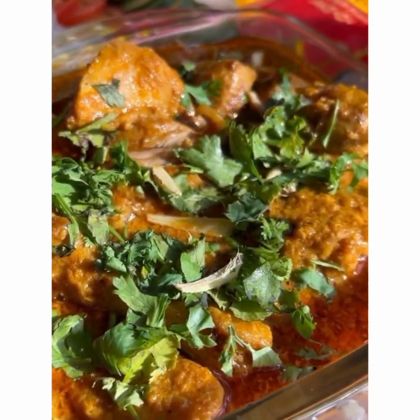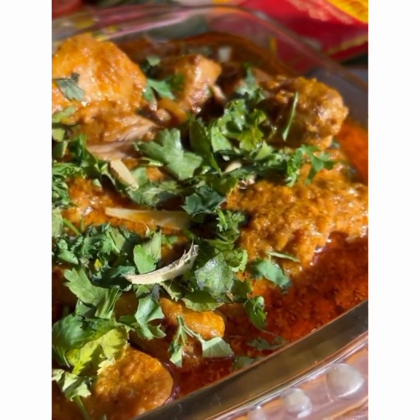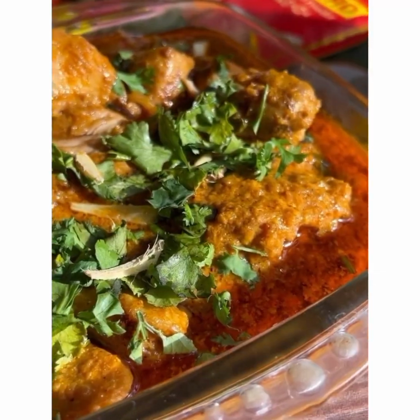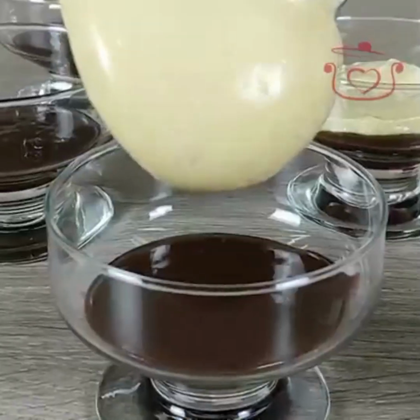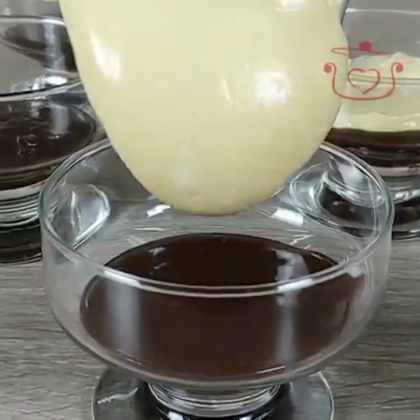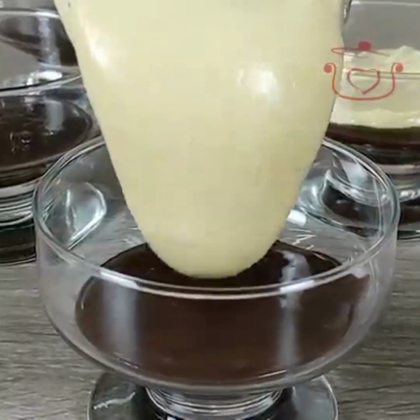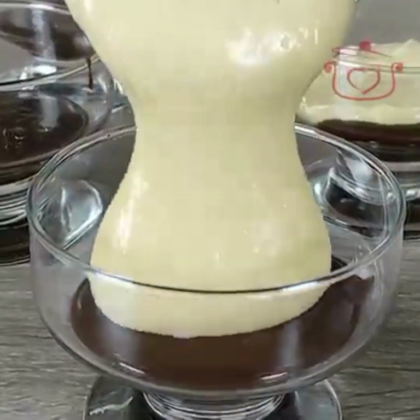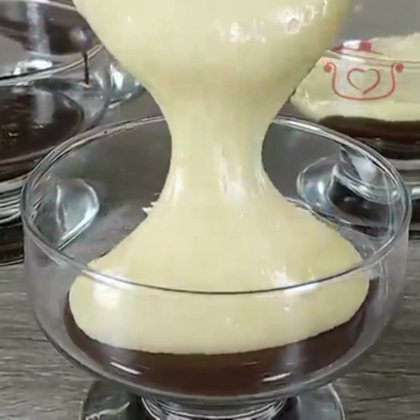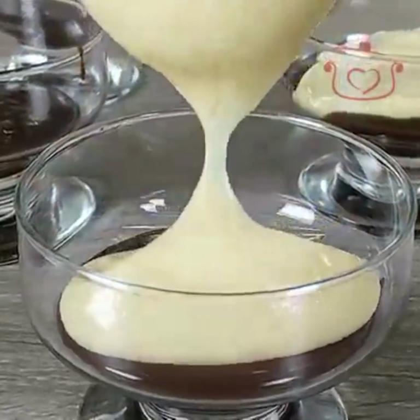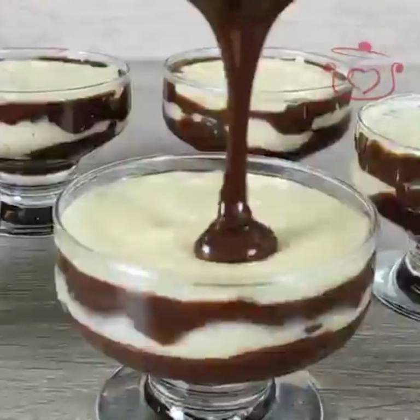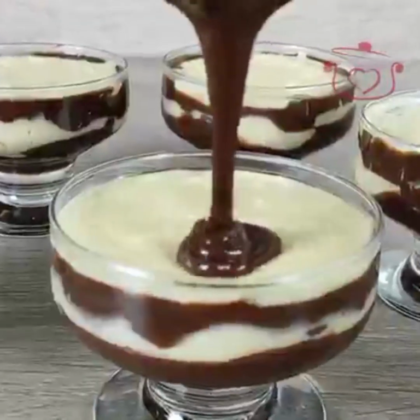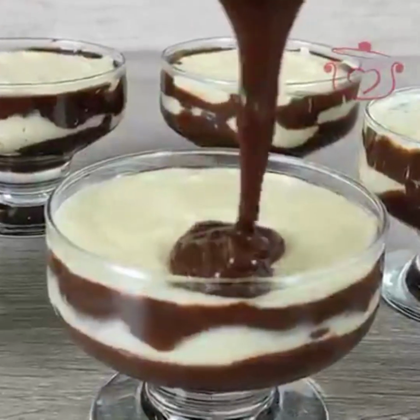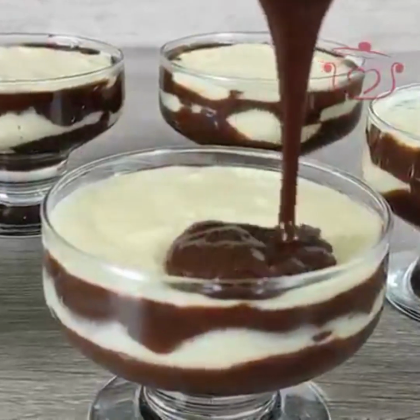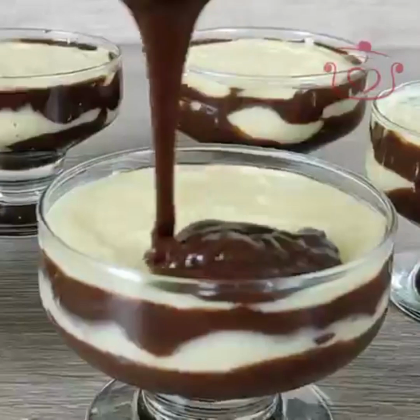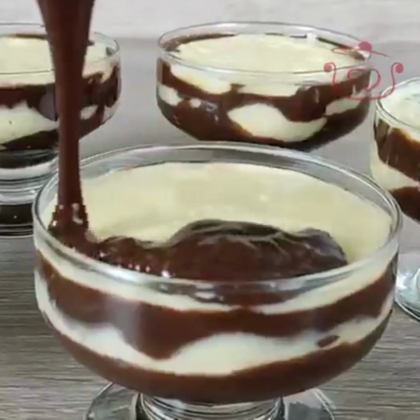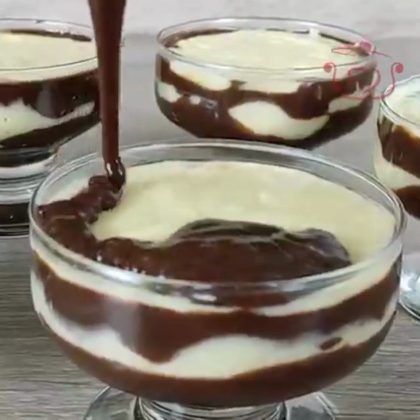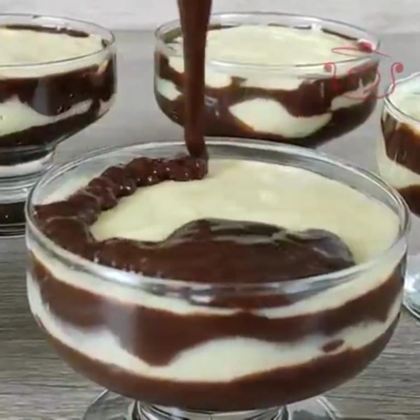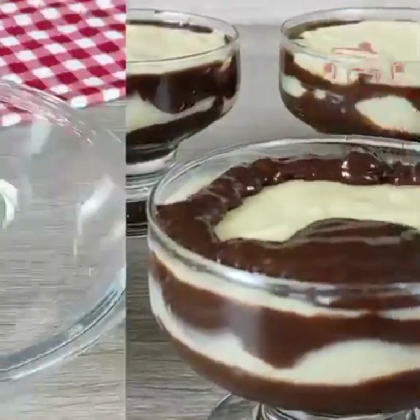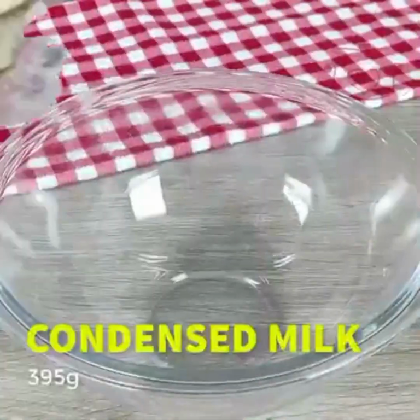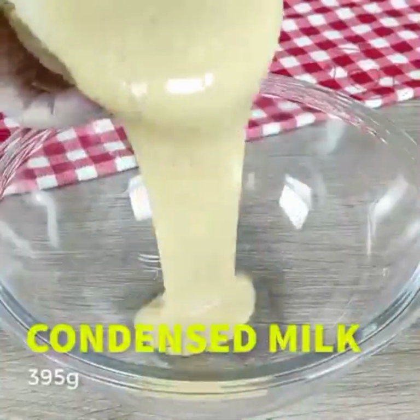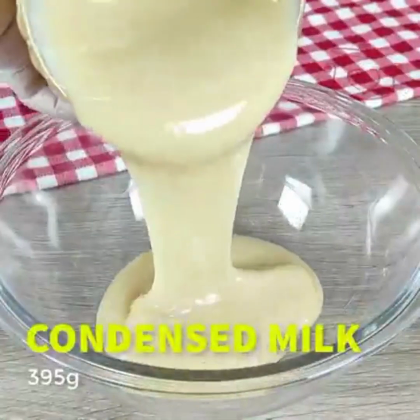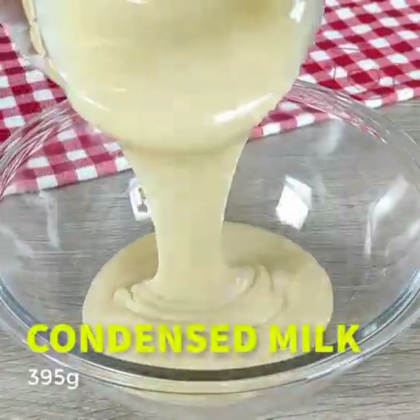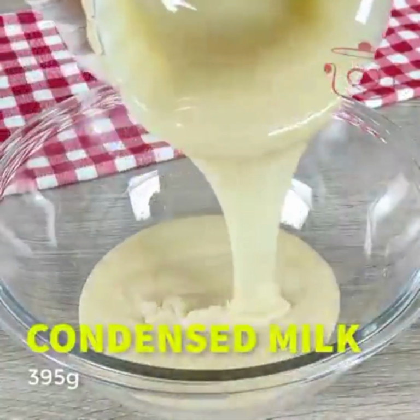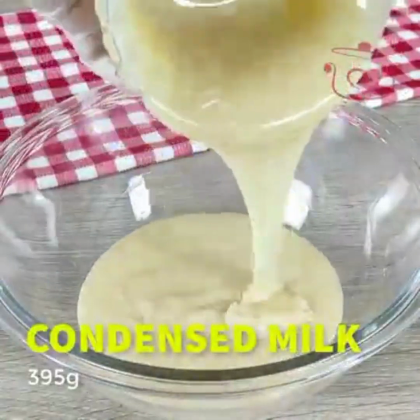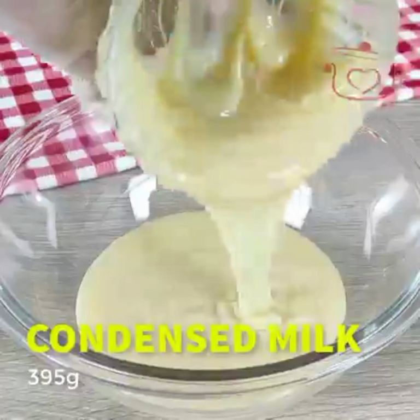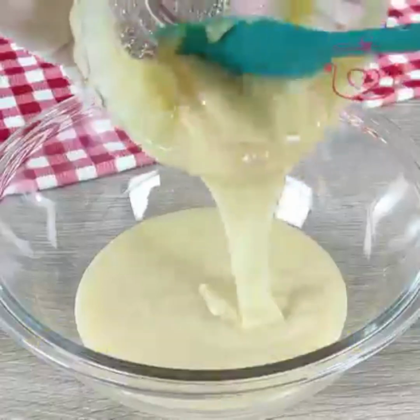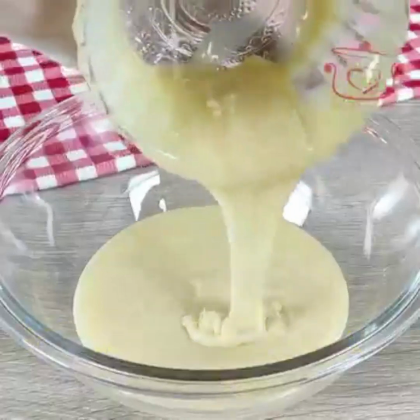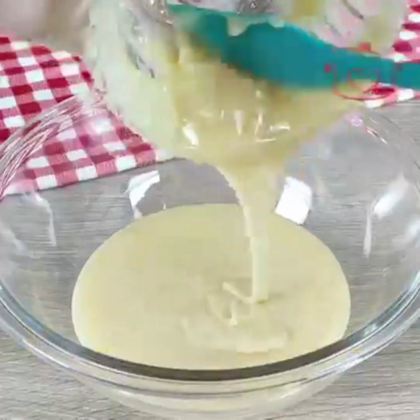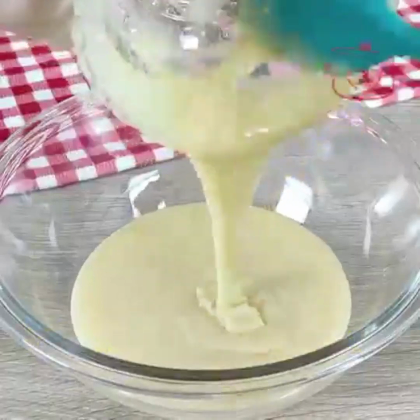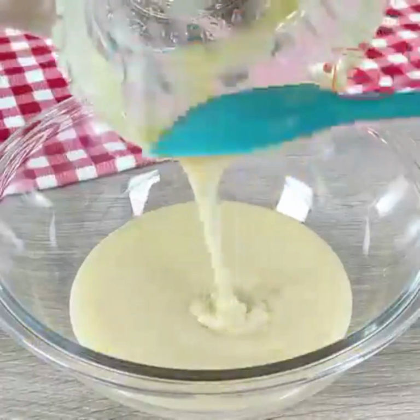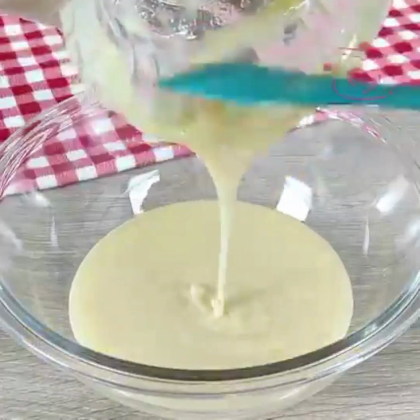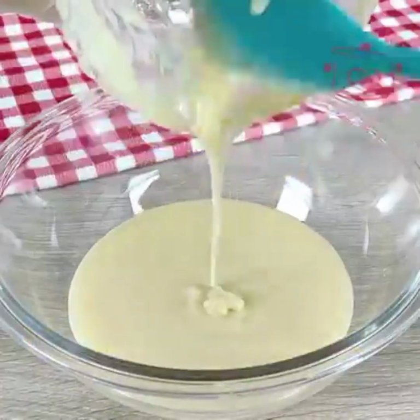The second recipe is a dessert that is my favorite. It is a no-cook recipe and is ready instantly. This dessert uses condensed milk and cream, which is my most favorite combination.